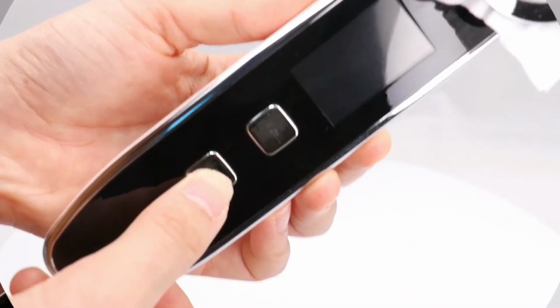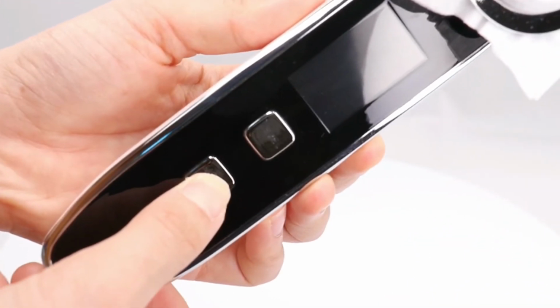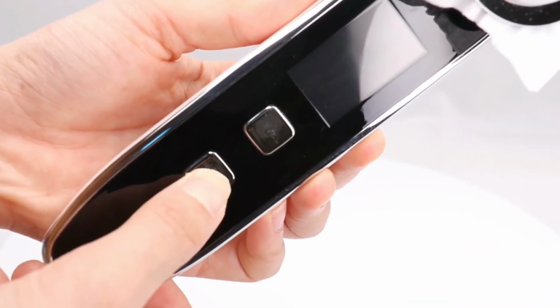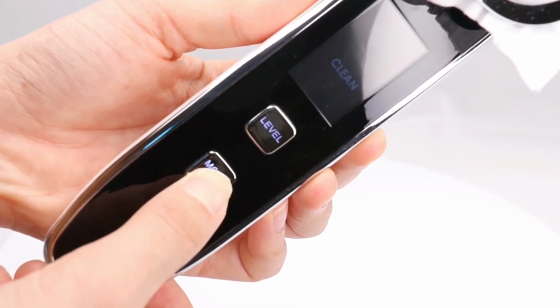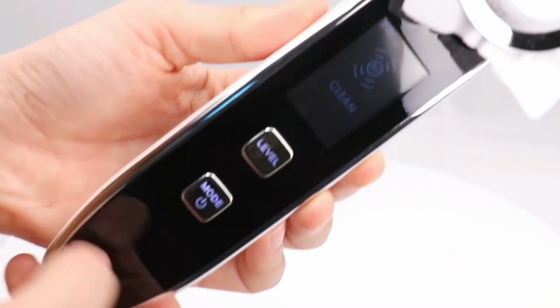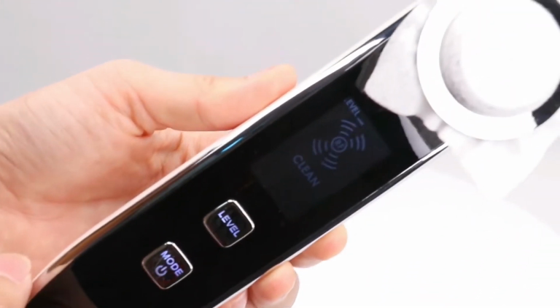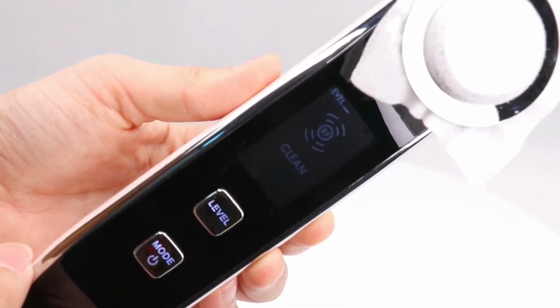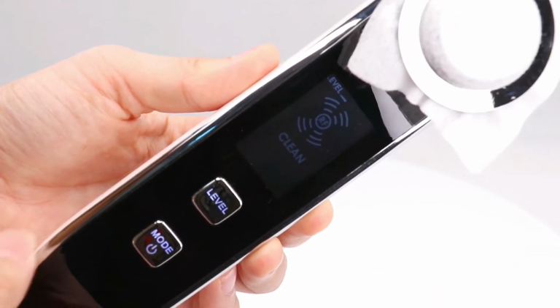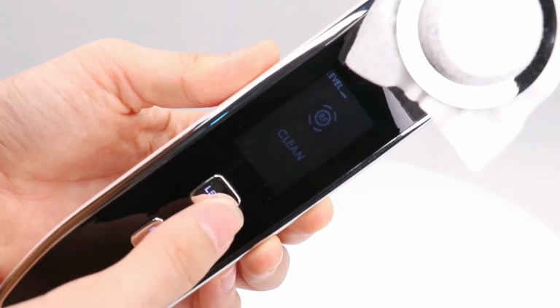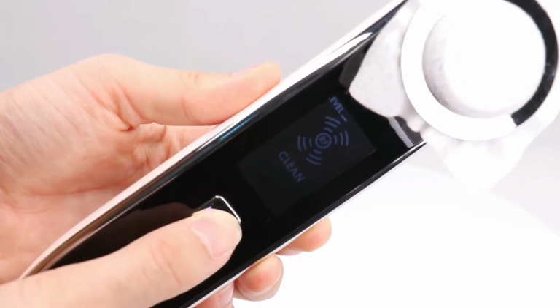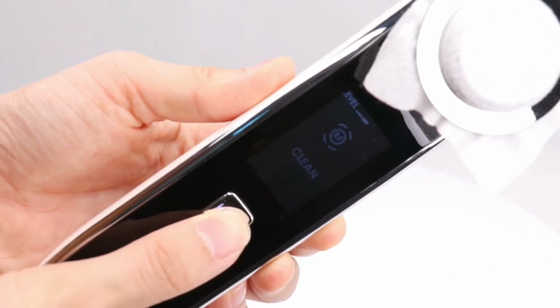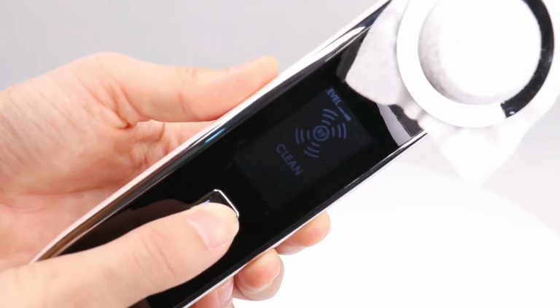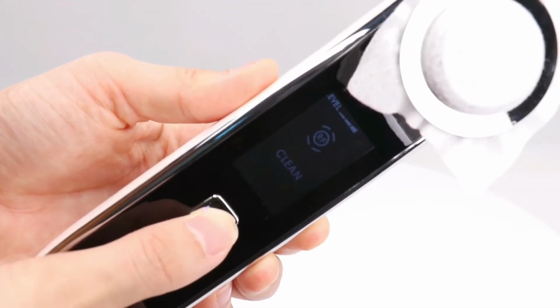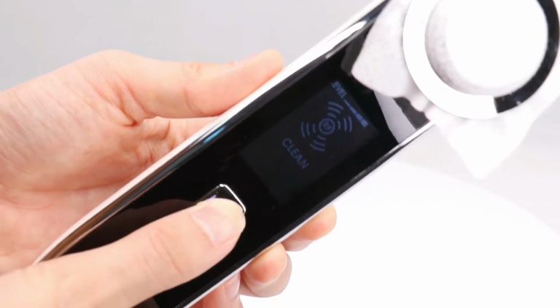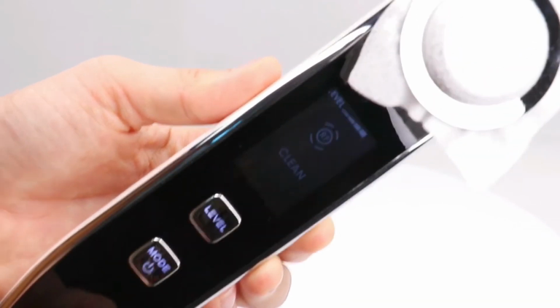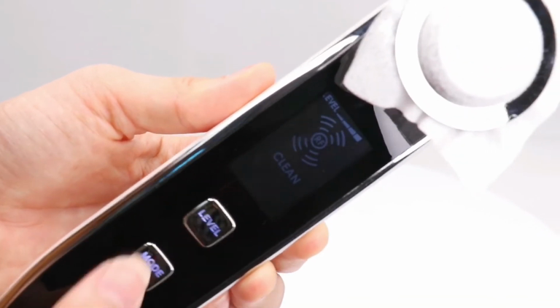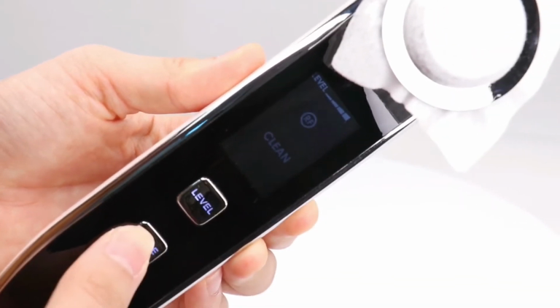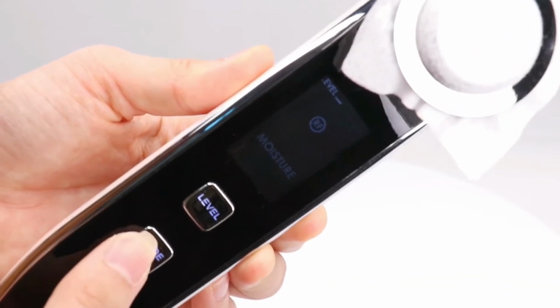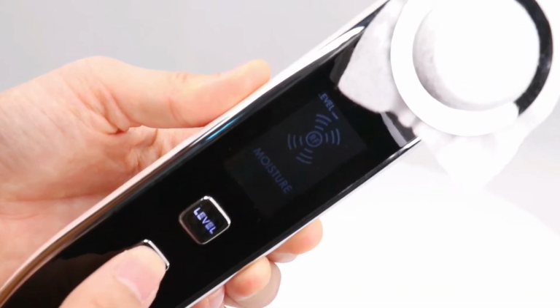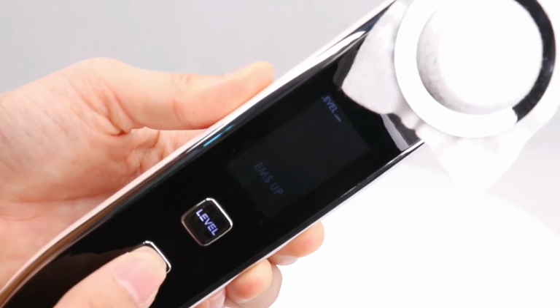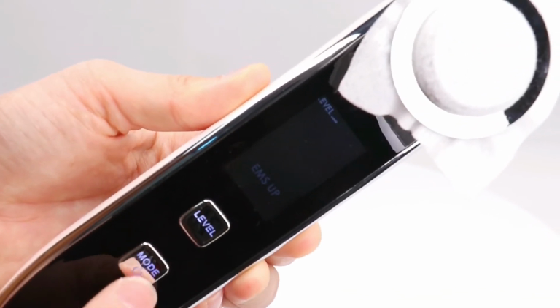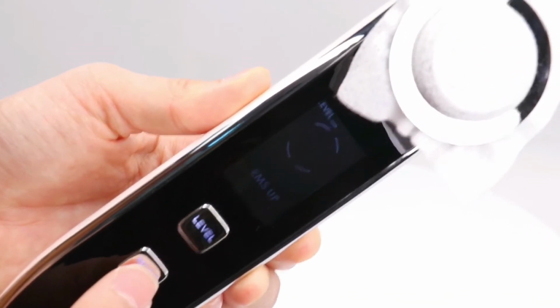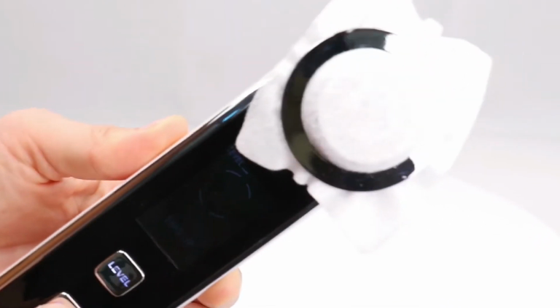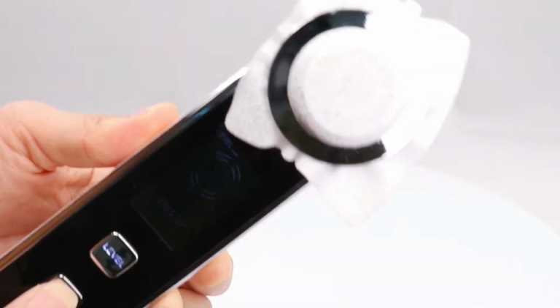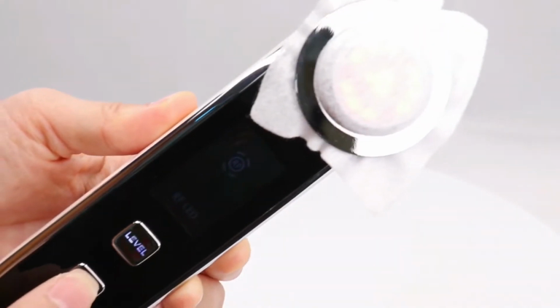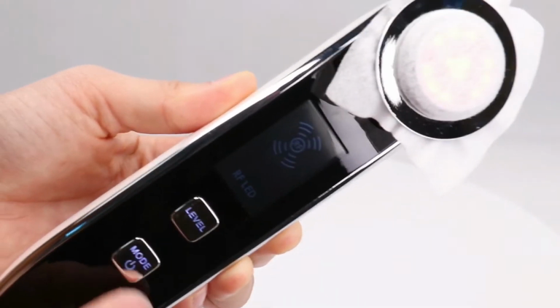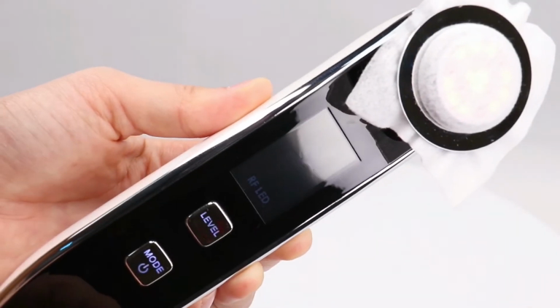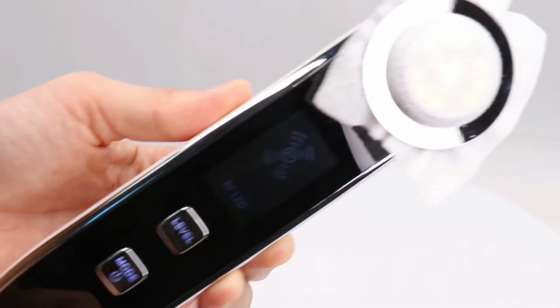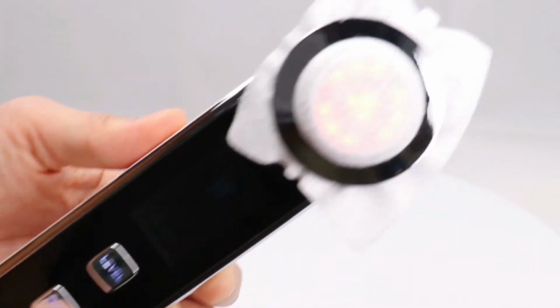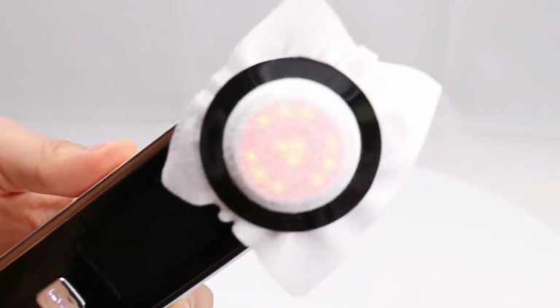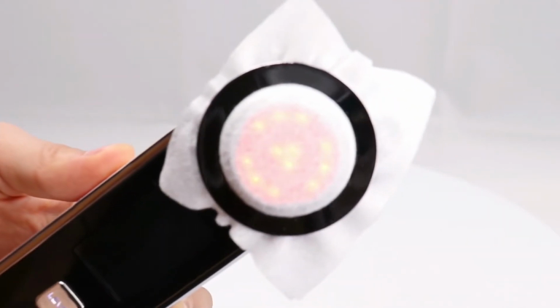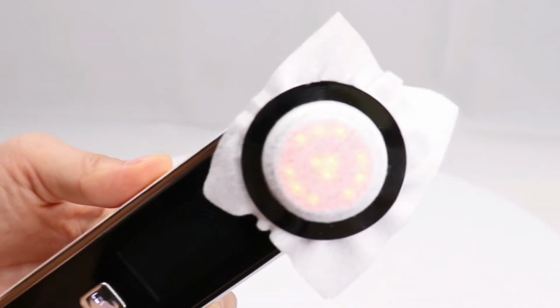Long press 2 seconds to turn on the power. There are 5 levels between weak and strong for you to choose.